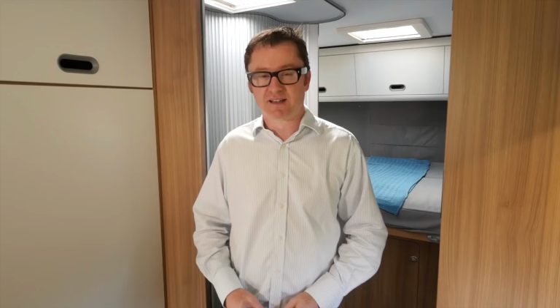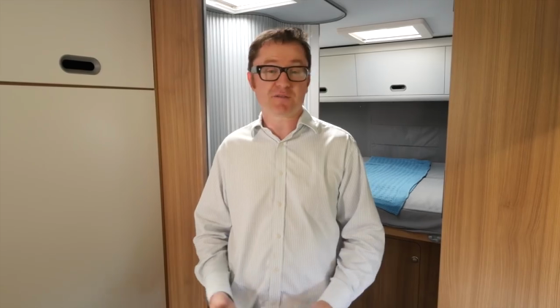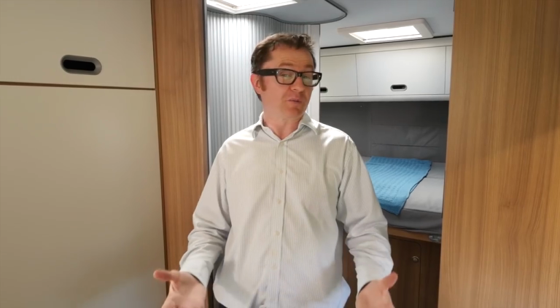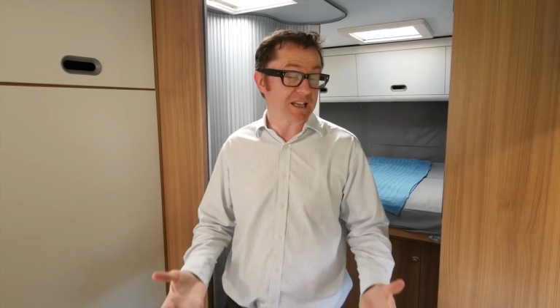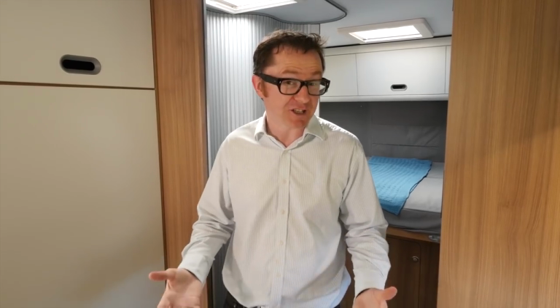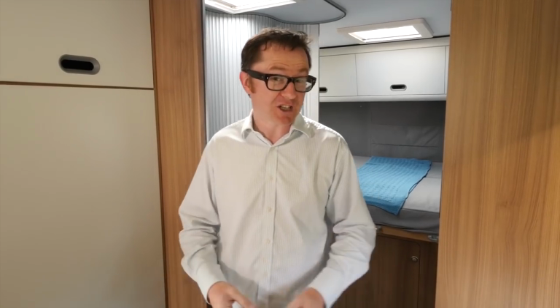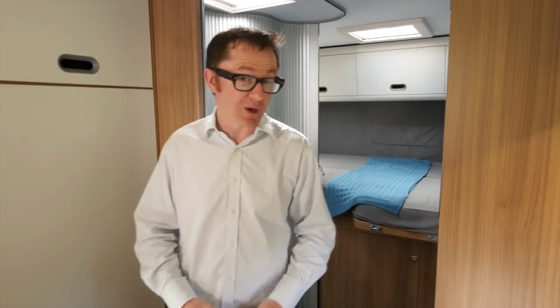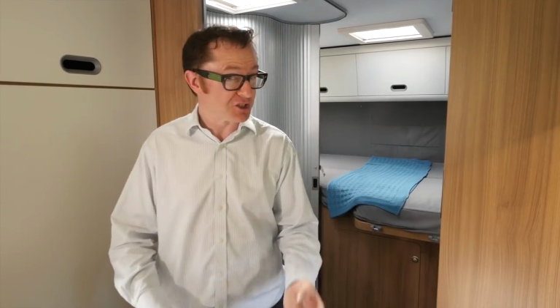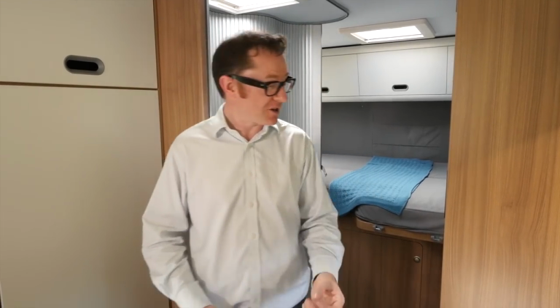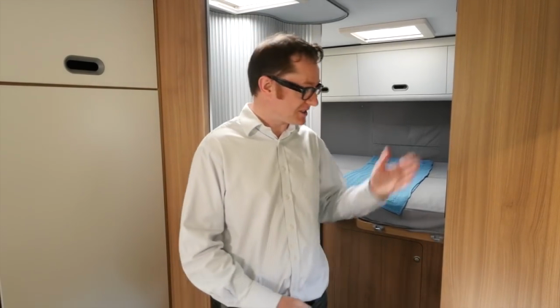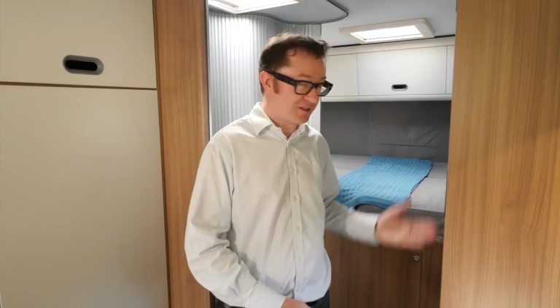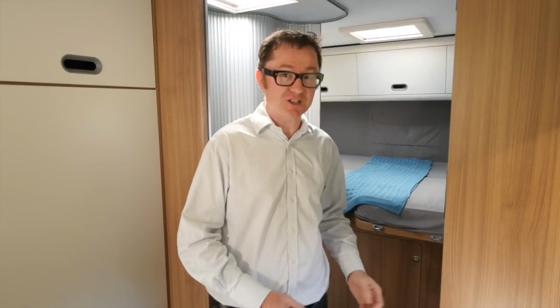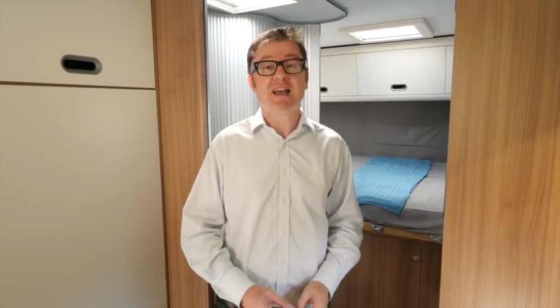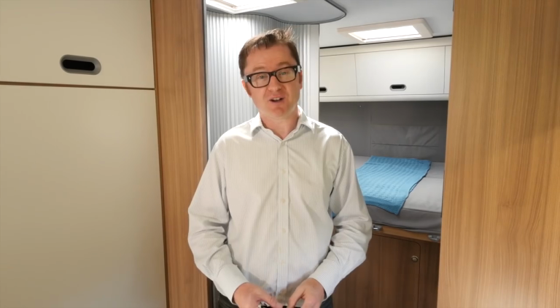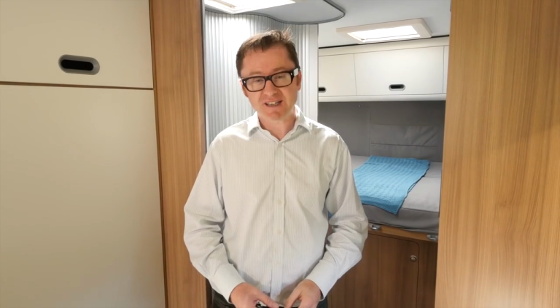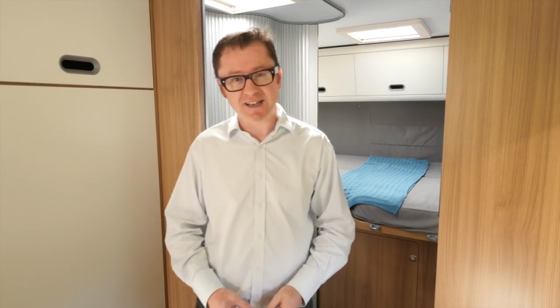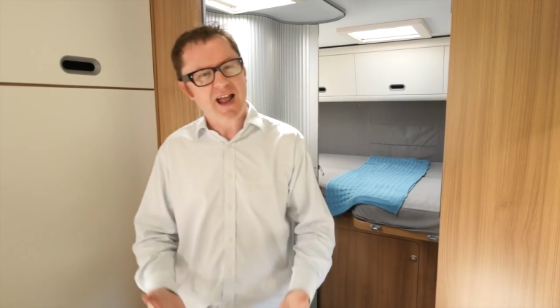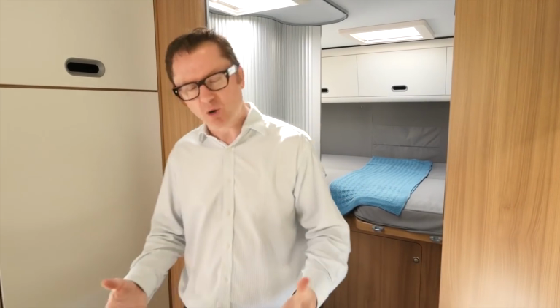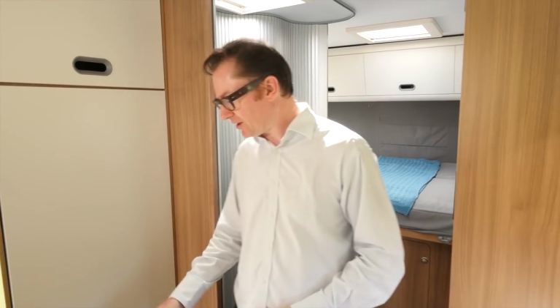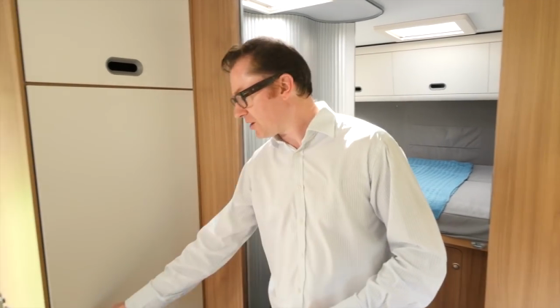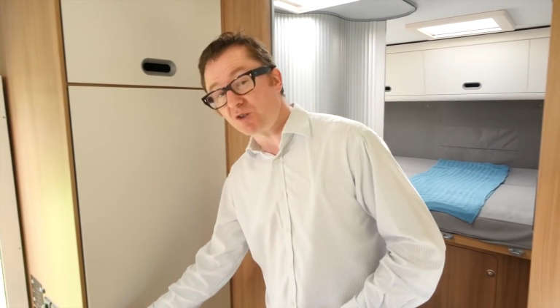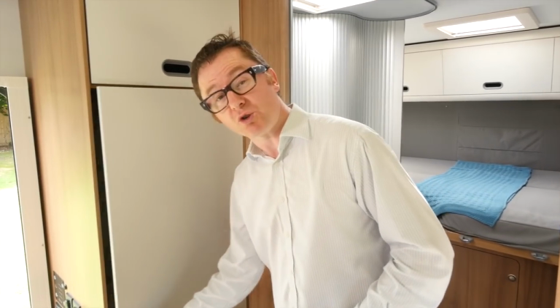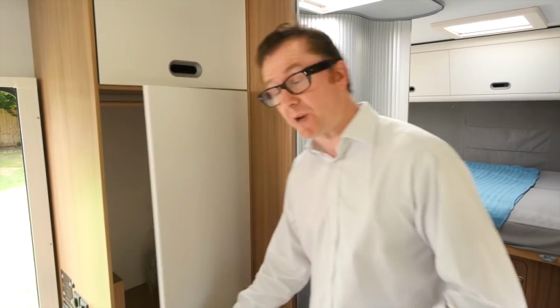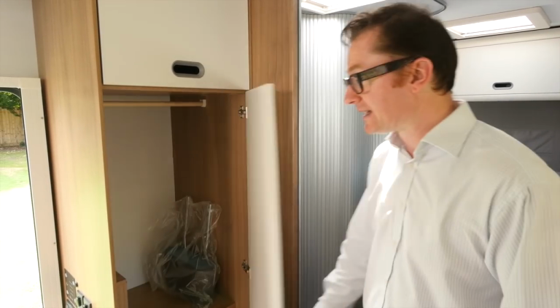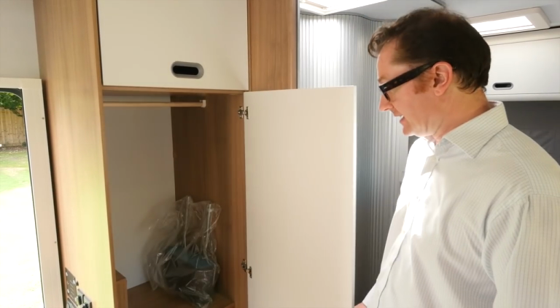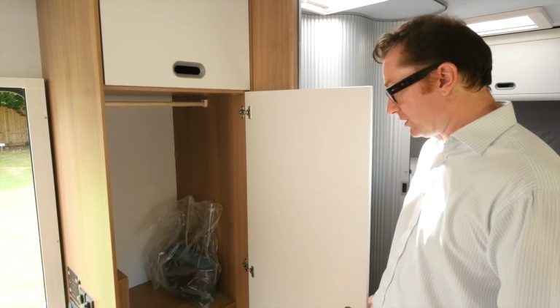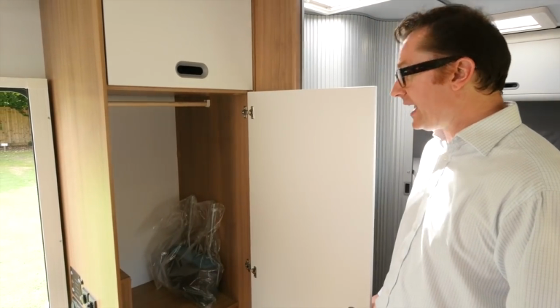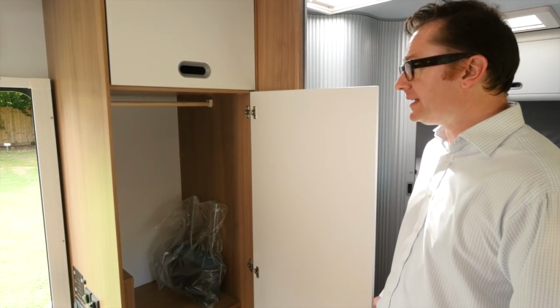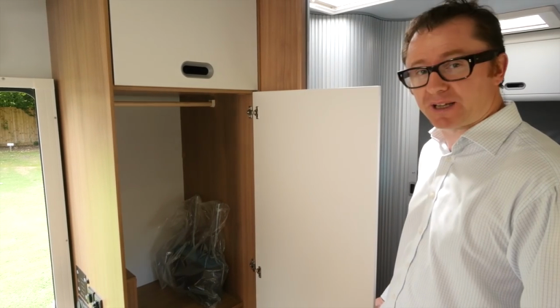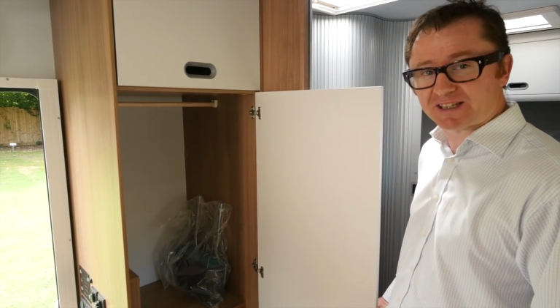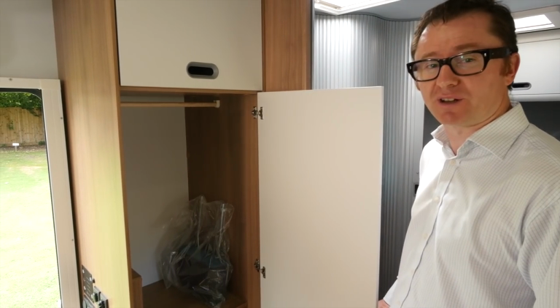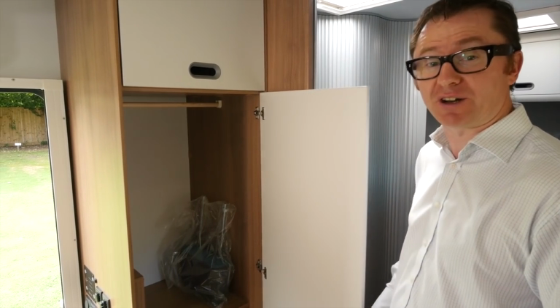The final piece in the kitchen jigsaw is the Dometic skinny fridge, here on the nearside, and that's opposite a rather large wardrobe space. Look at all that — plenty of place to stick all your finery.